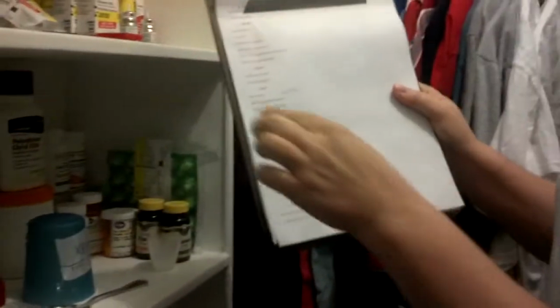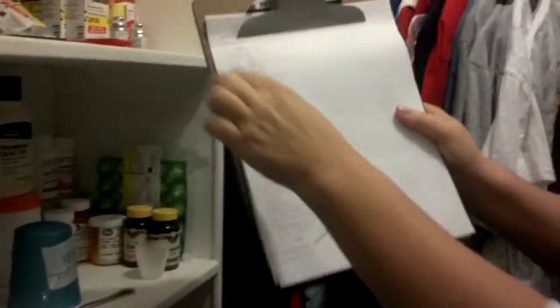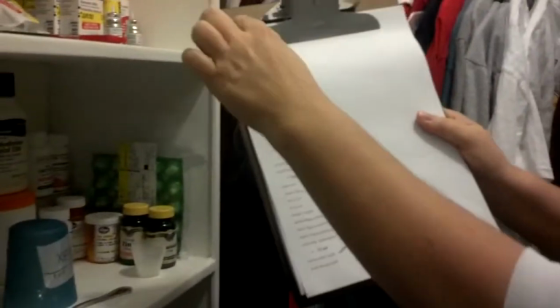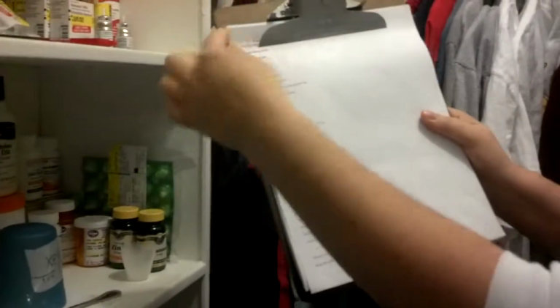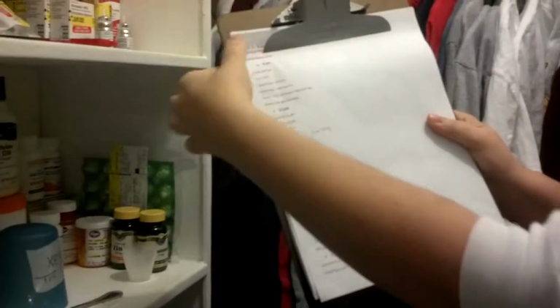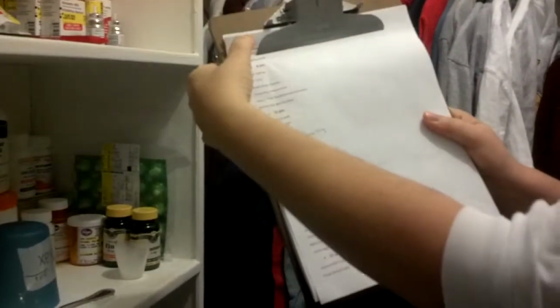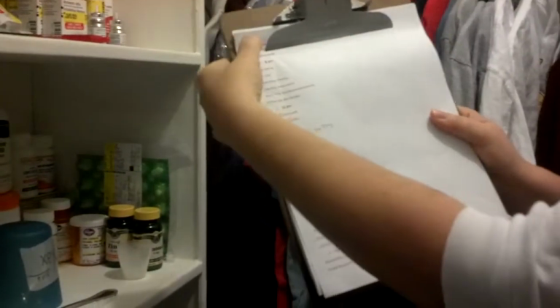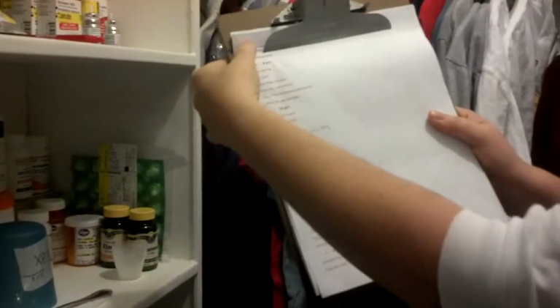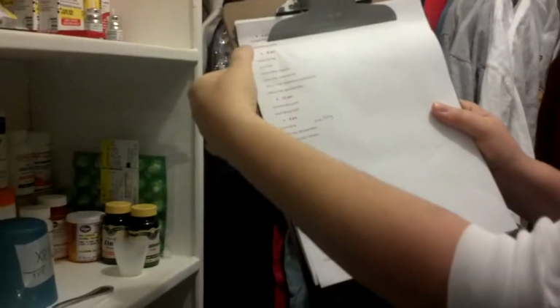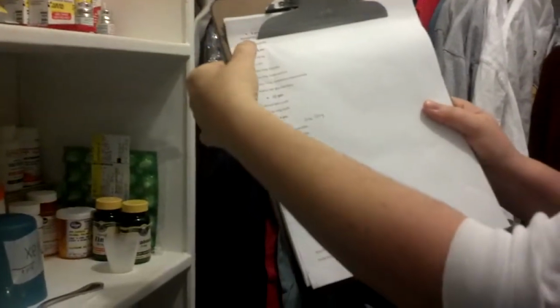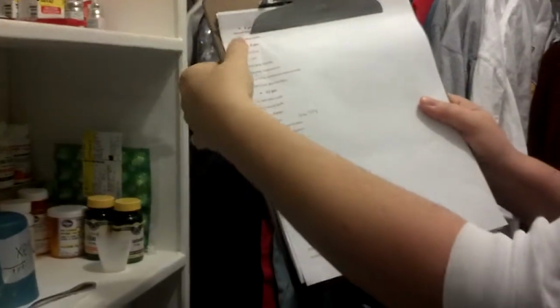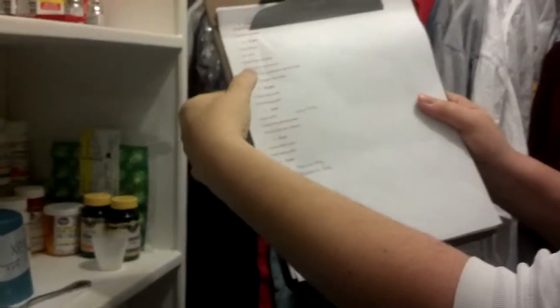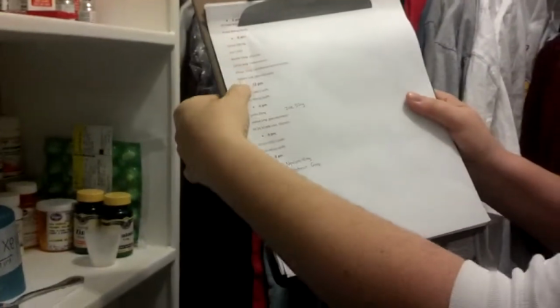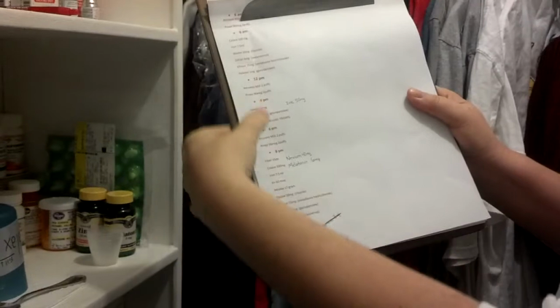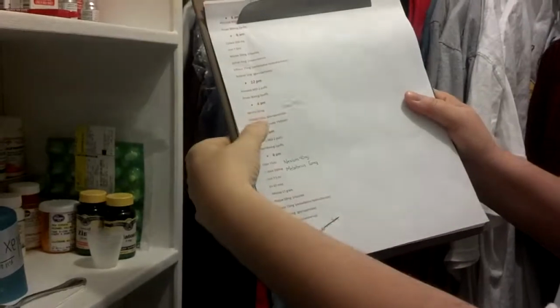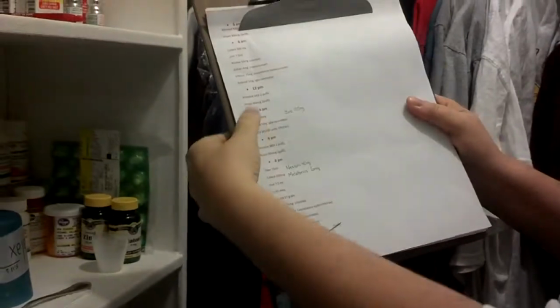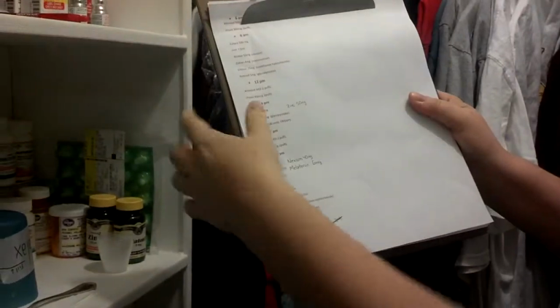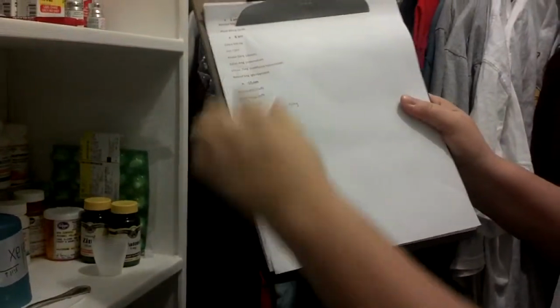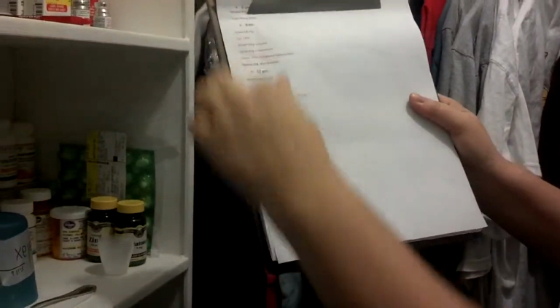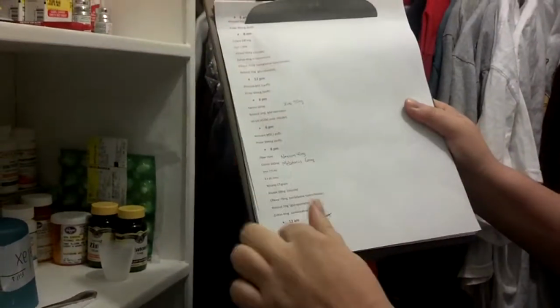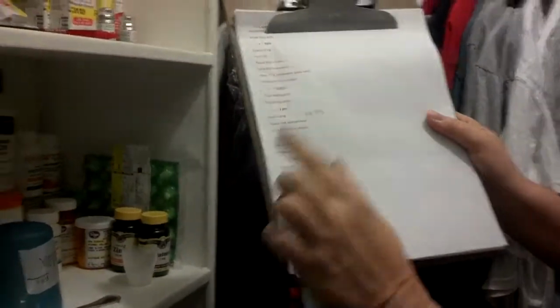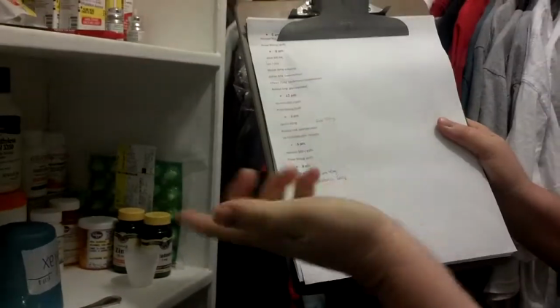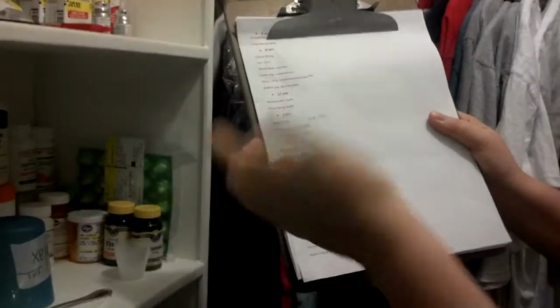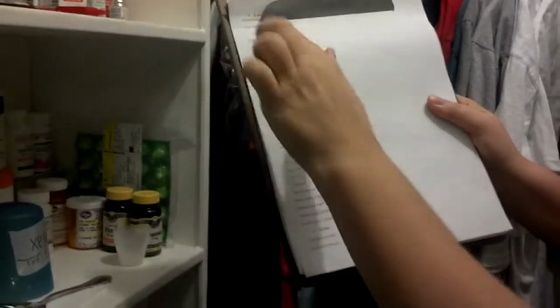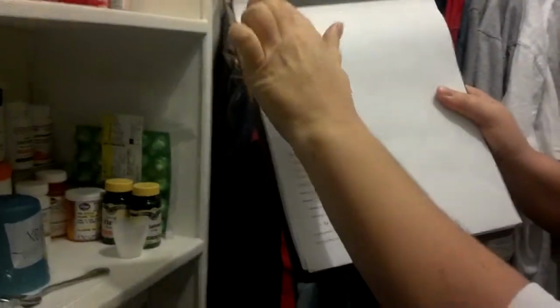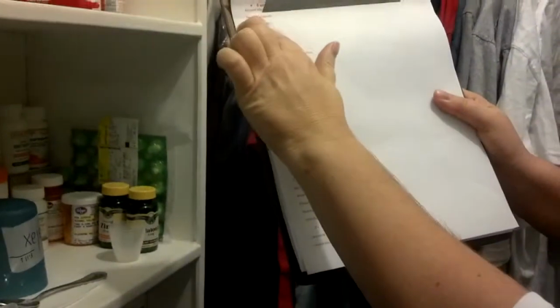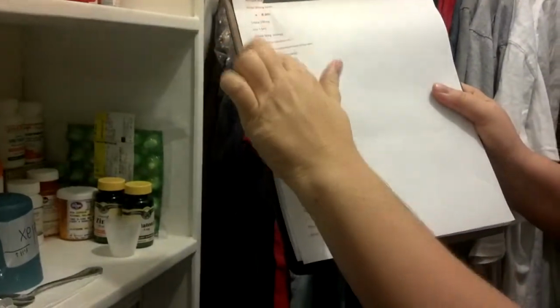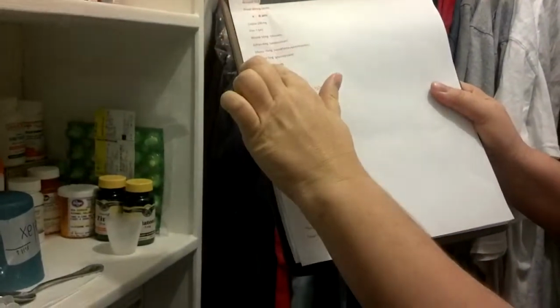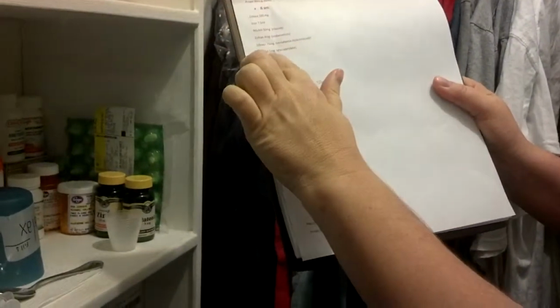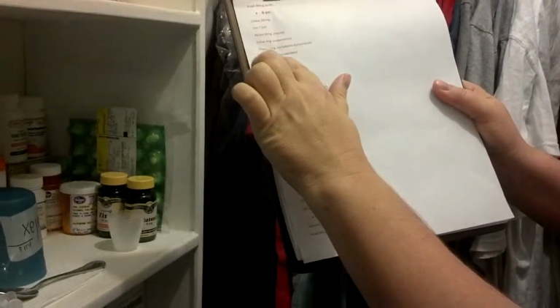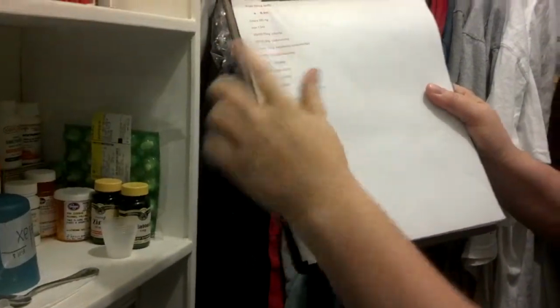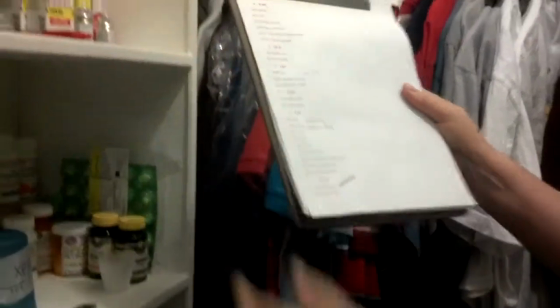This is a list of his medications at 6 a.m., 8 a.m., noon. It's 8 a.m. now, so we're going to be drawing up the 8 o'clock meds.